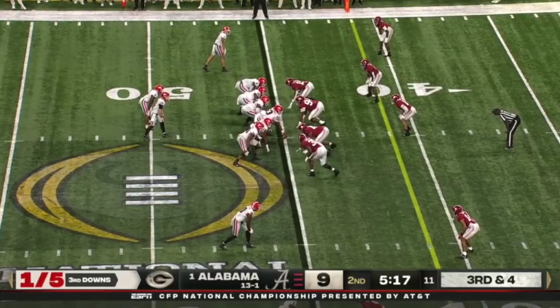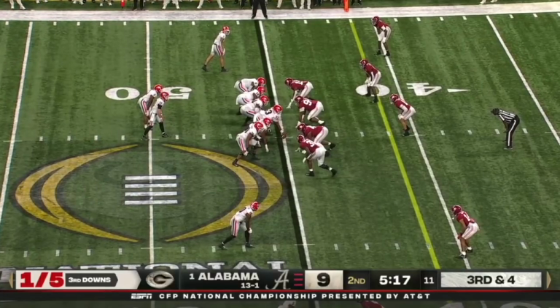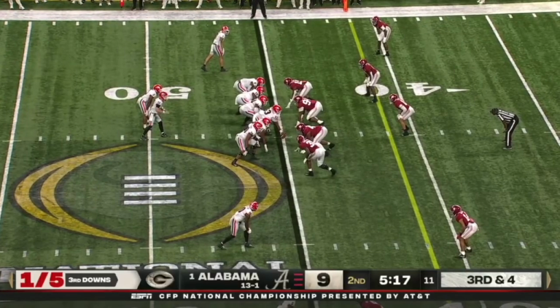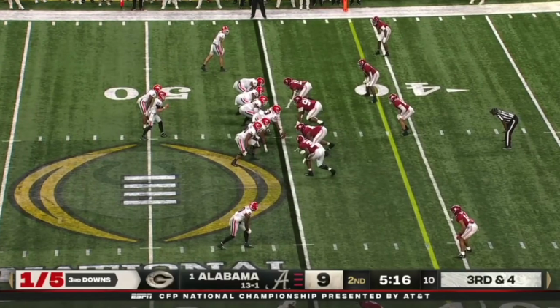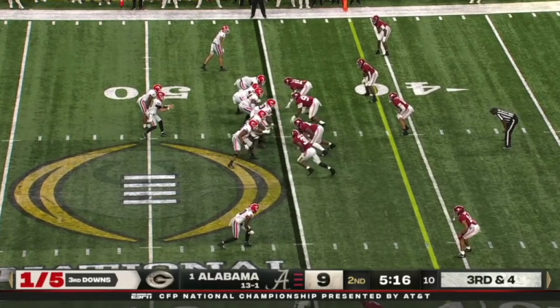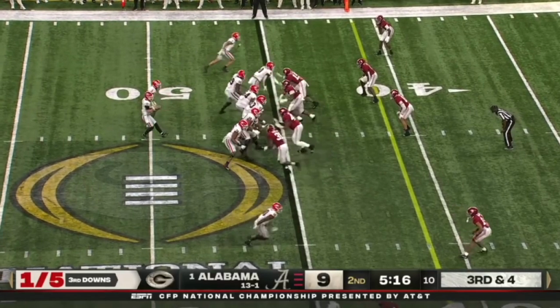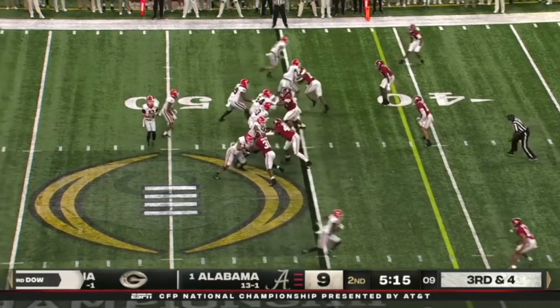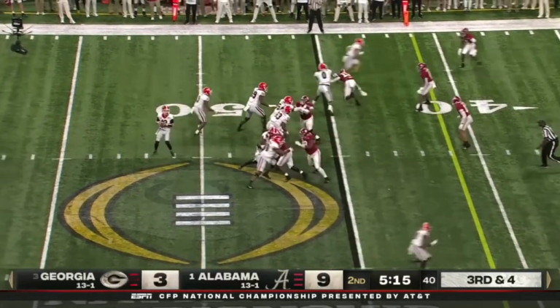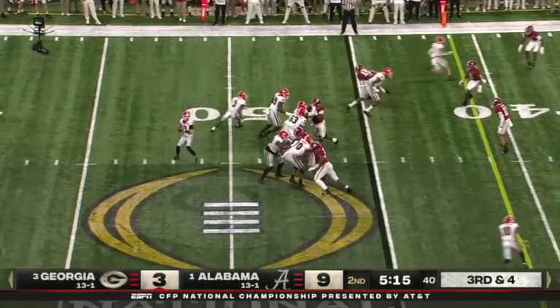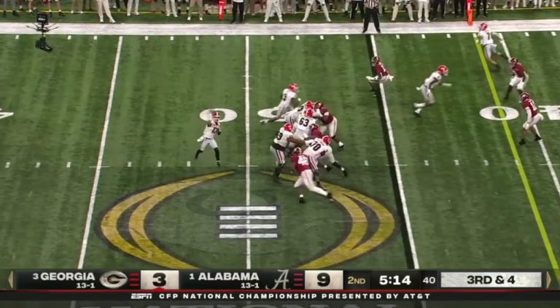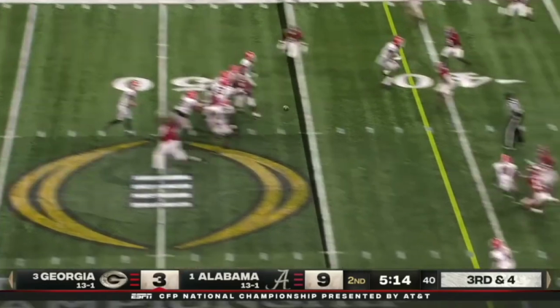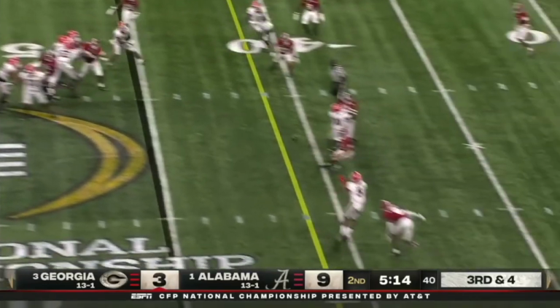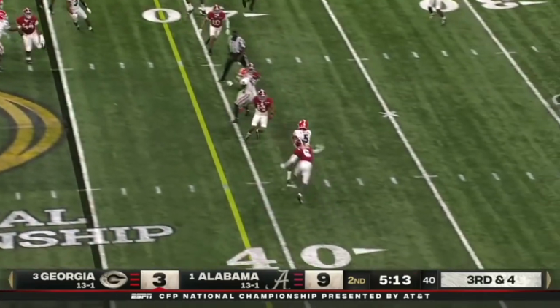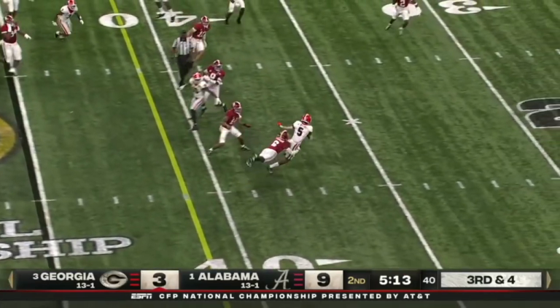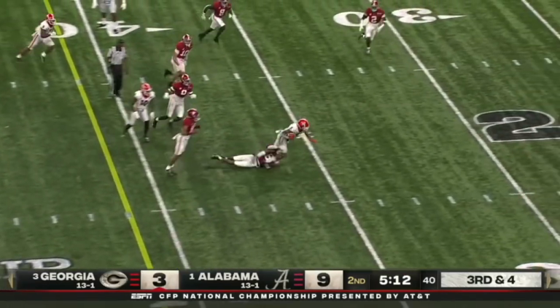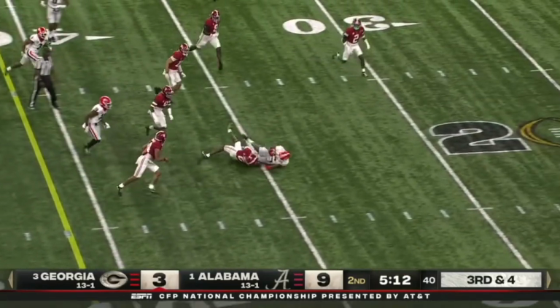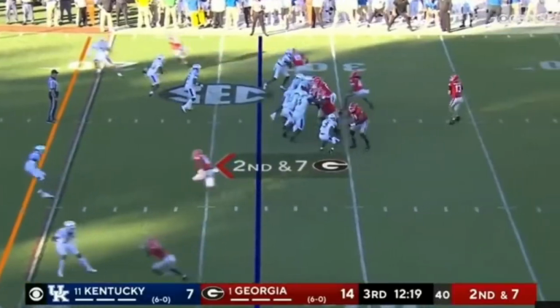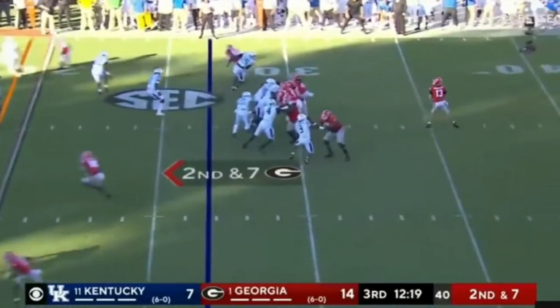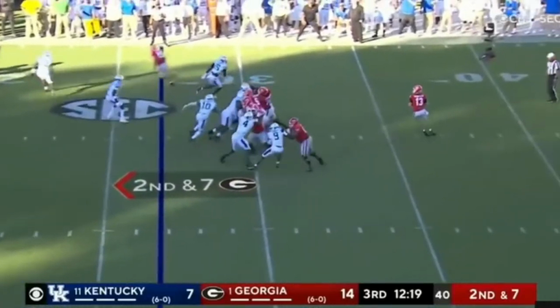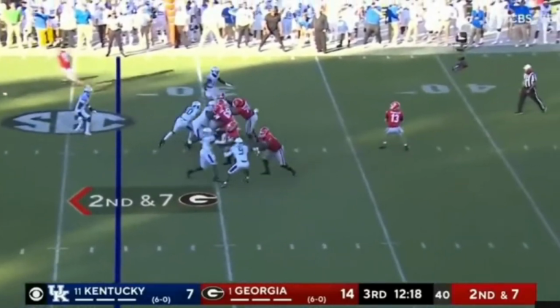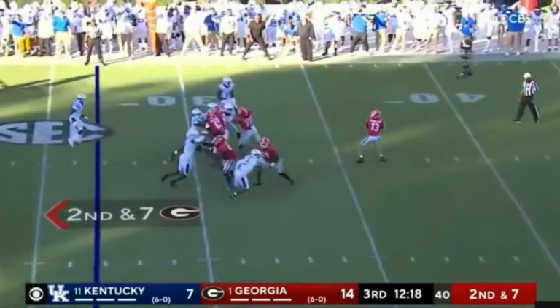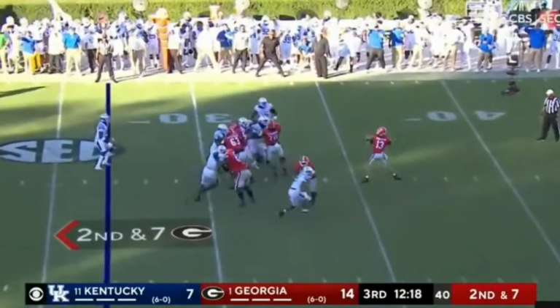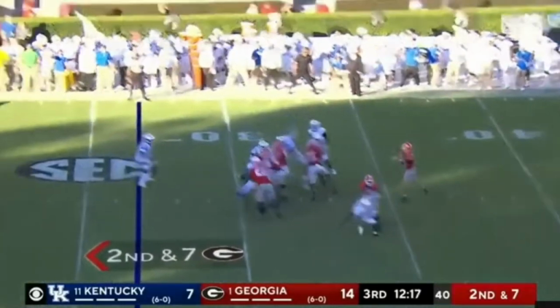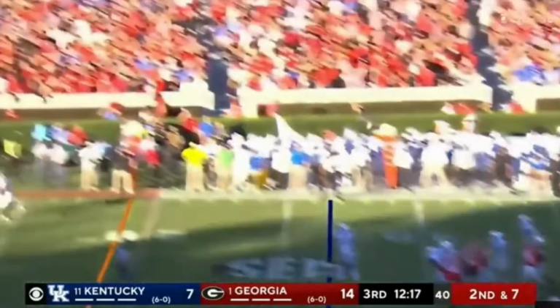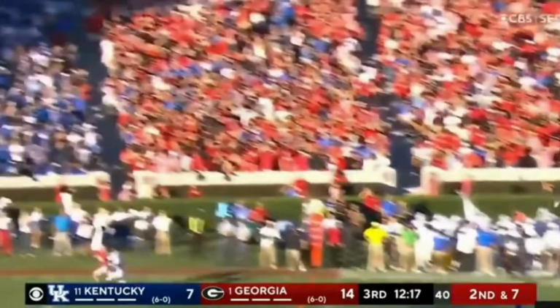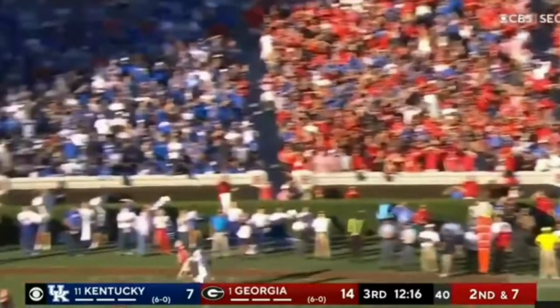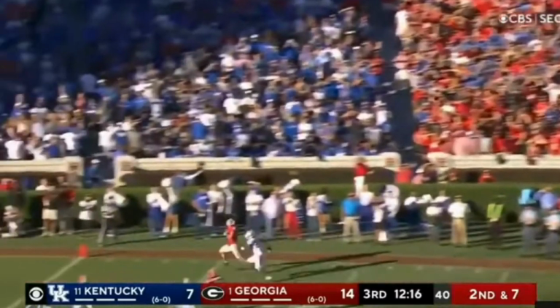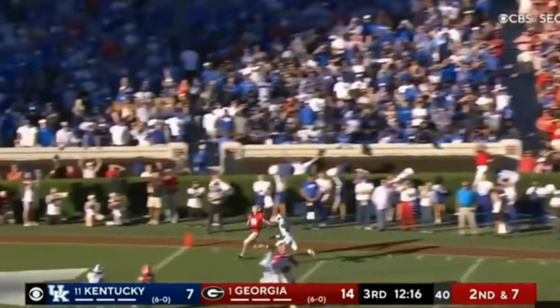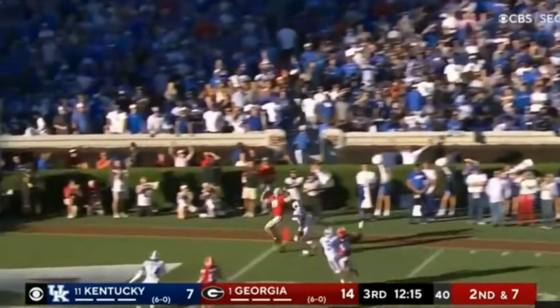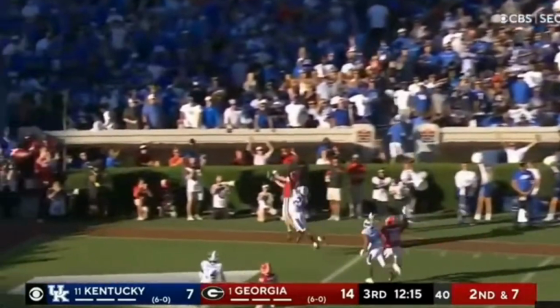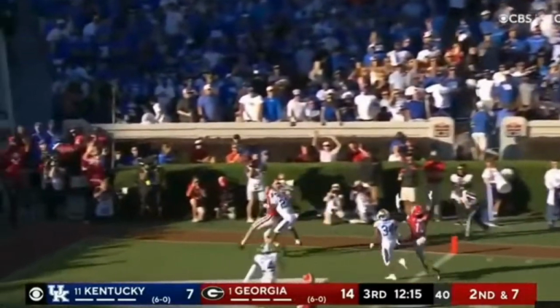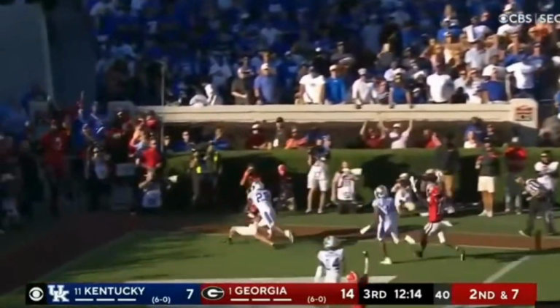Dogs need four on third. Mitchell — not gonna — drops back to the 36, pump fake, now hang it up in the corner, and McConkie goes against it!